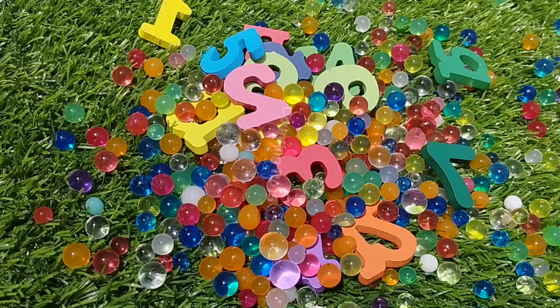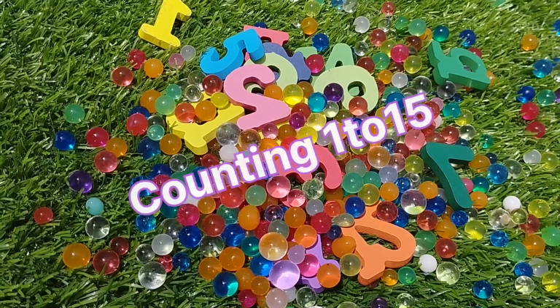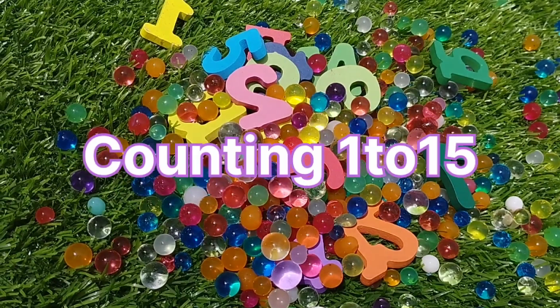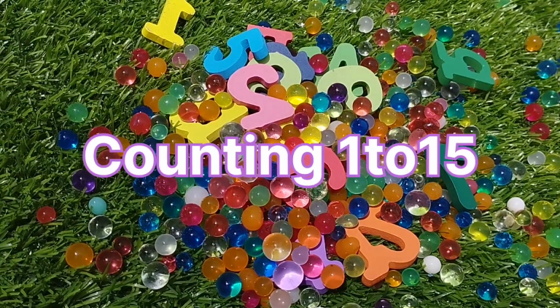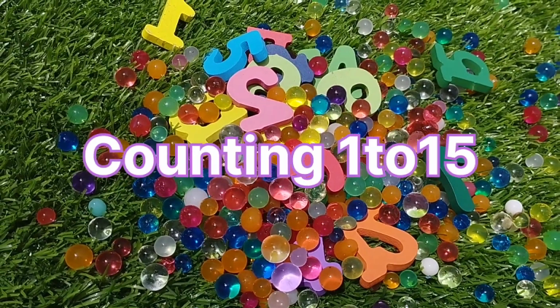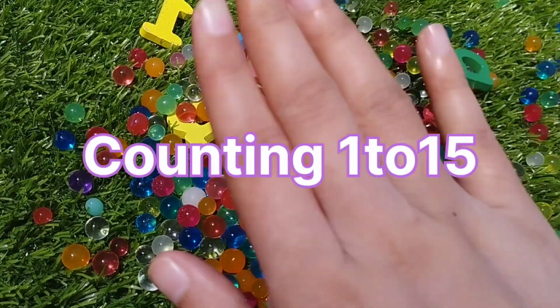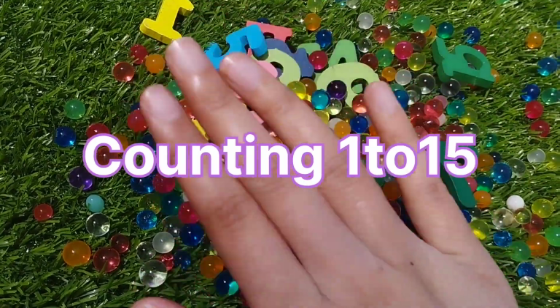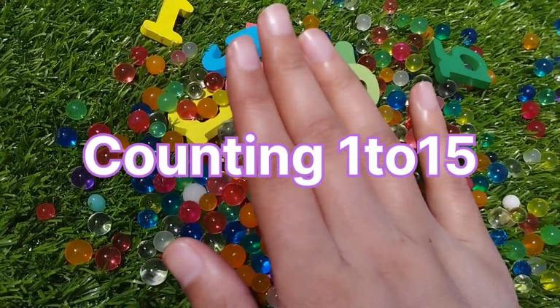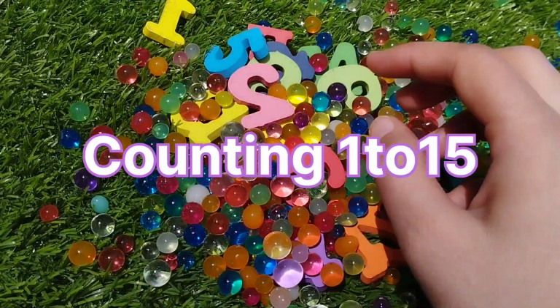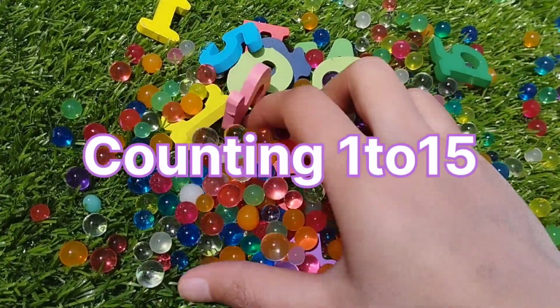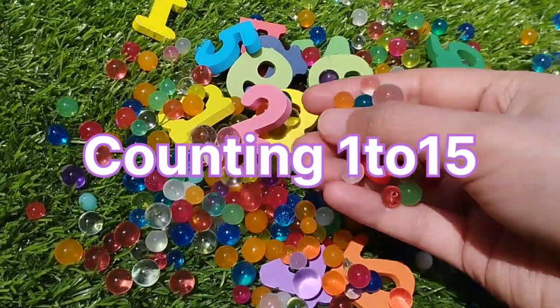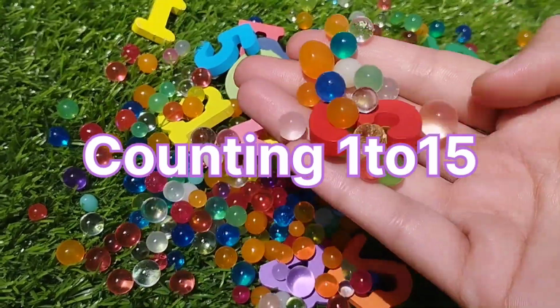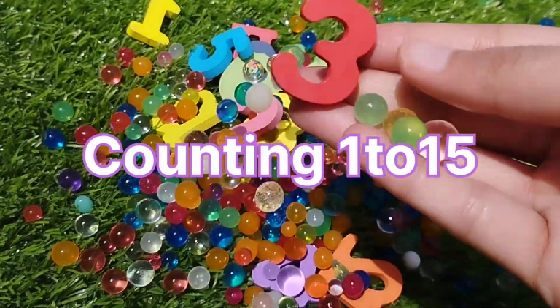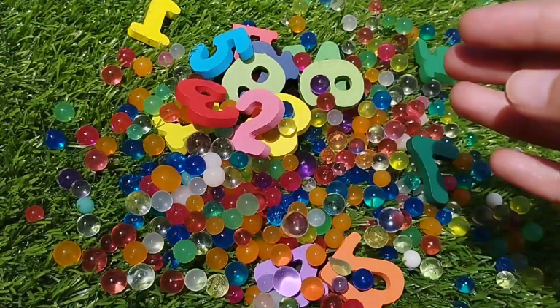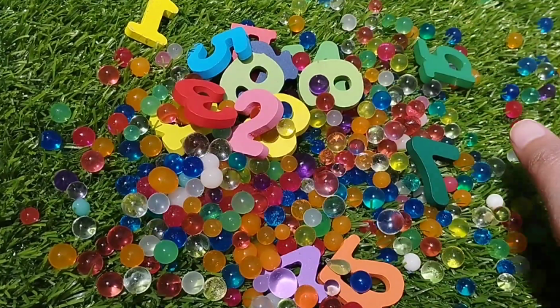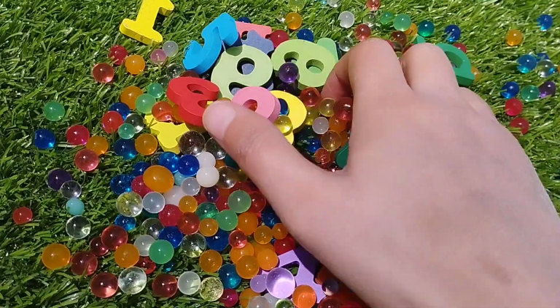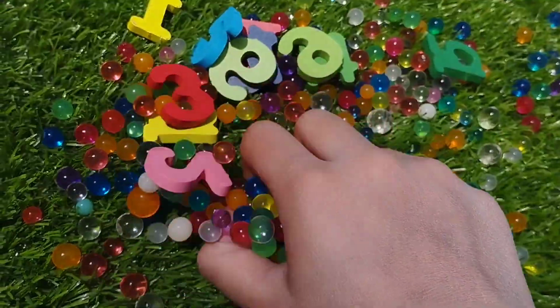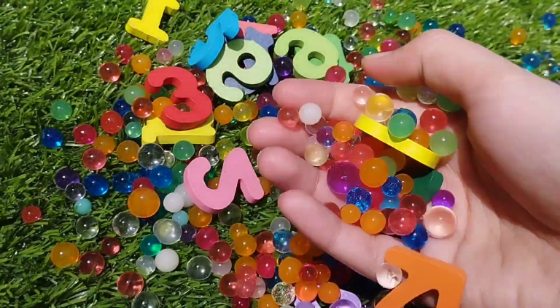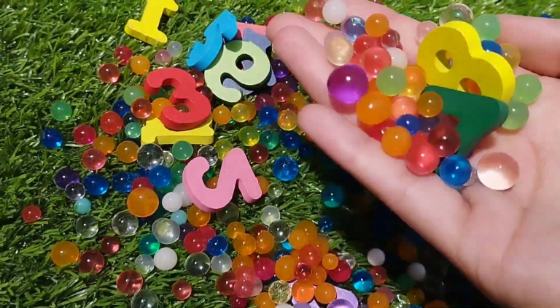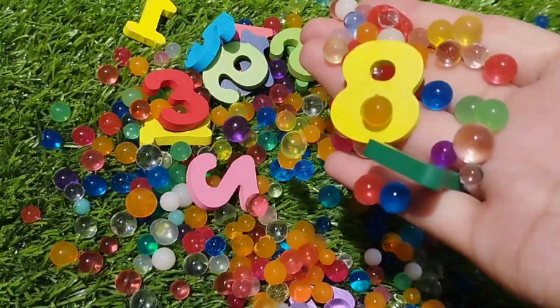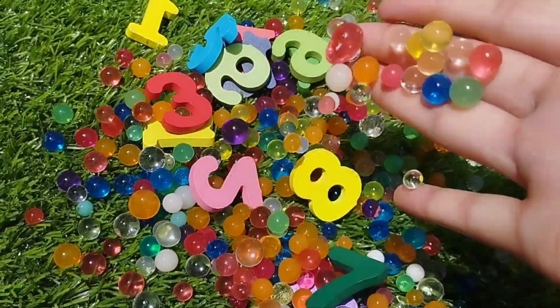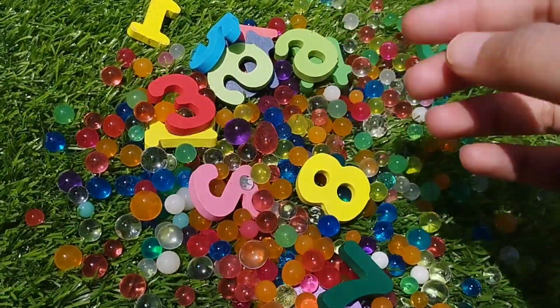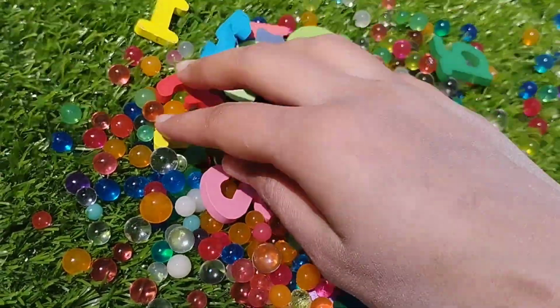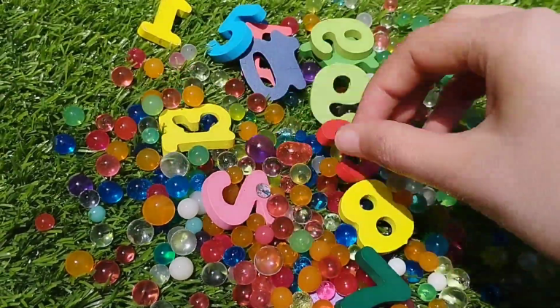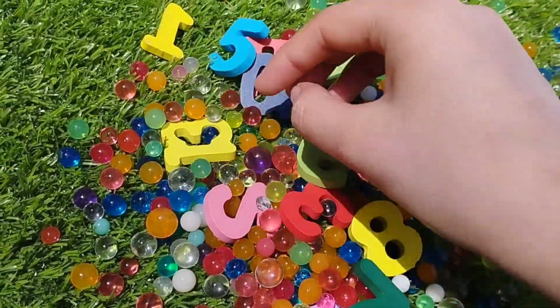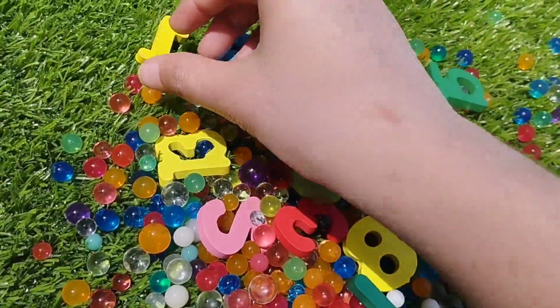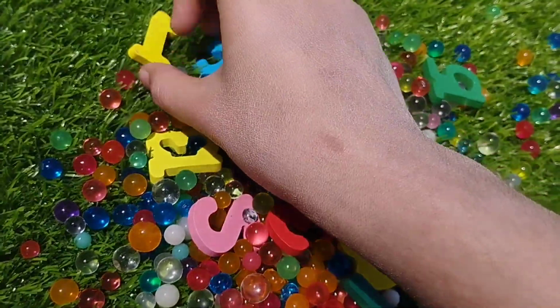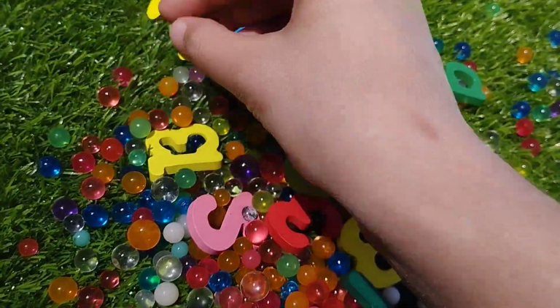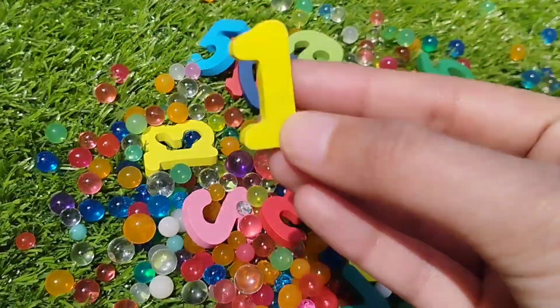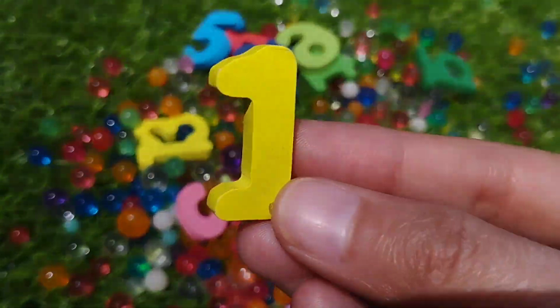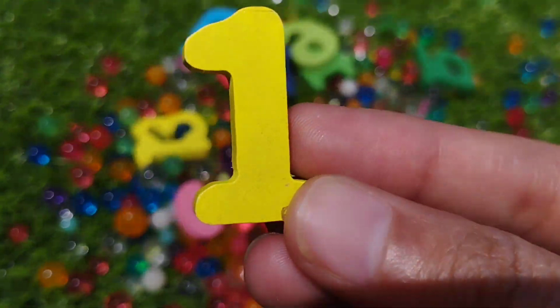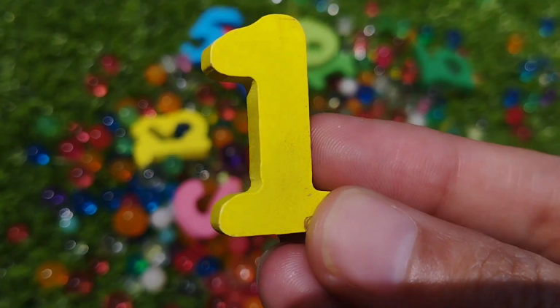Today we have a lot of numbers with all these balls. Are you ready, kids? Today we learn counting from 1 to 15. Let's learn number names.